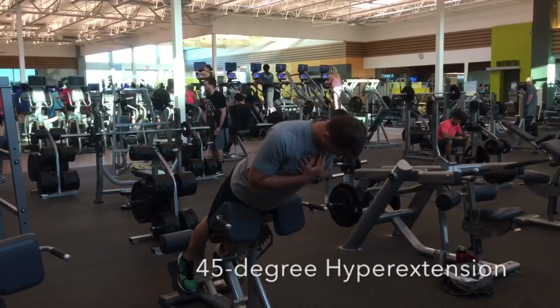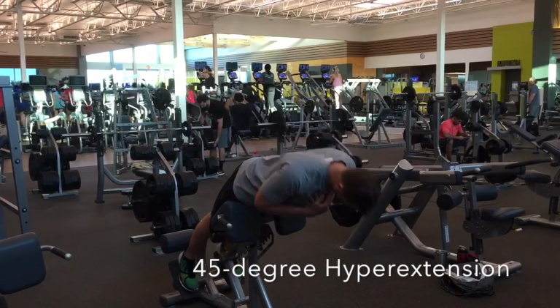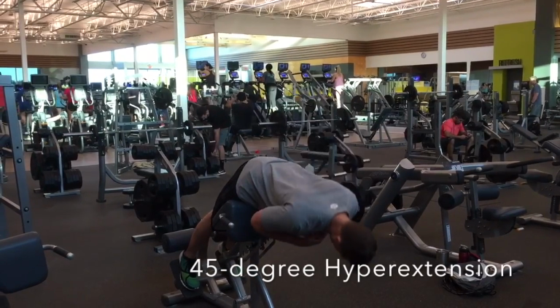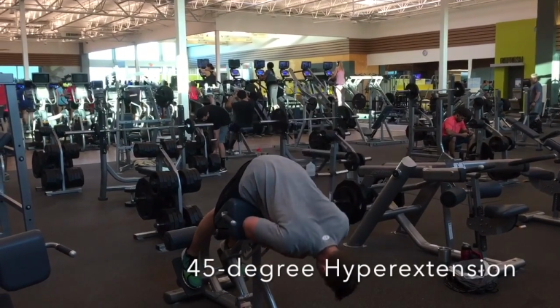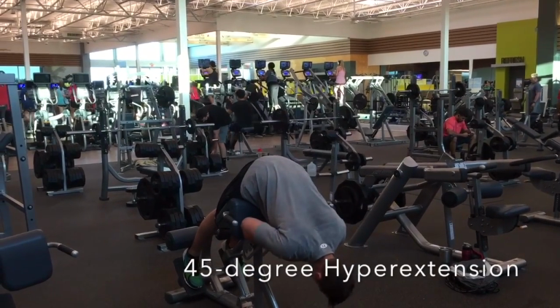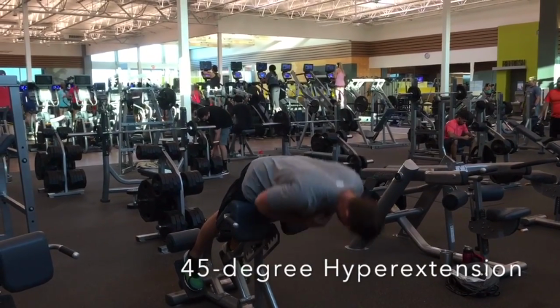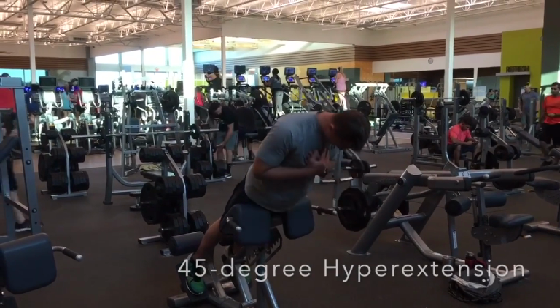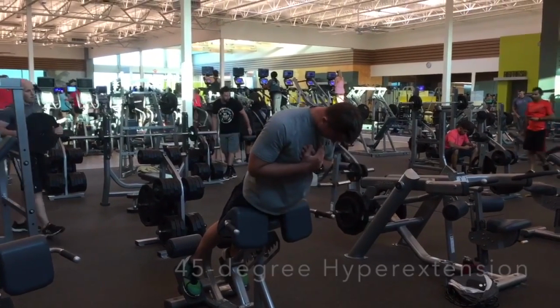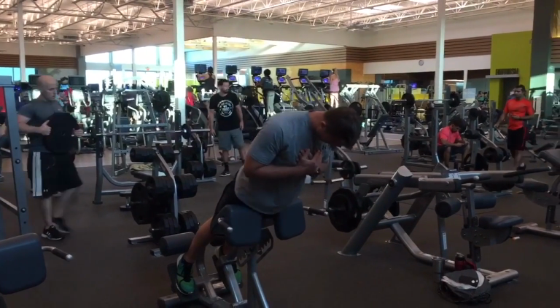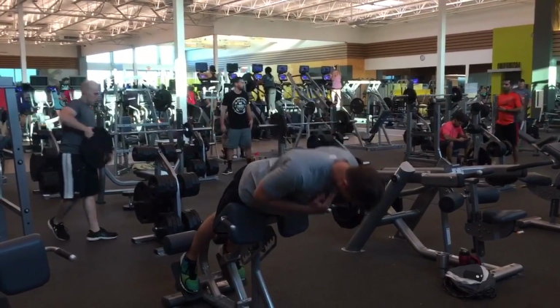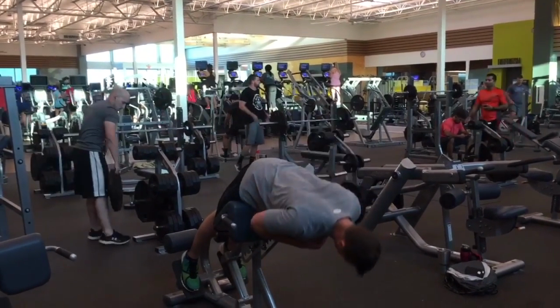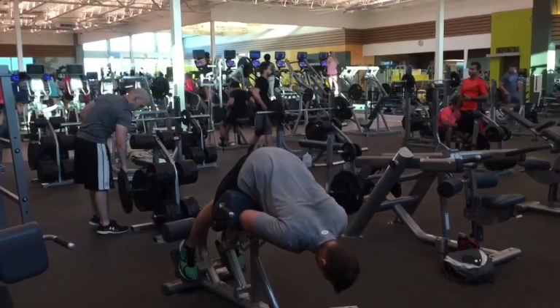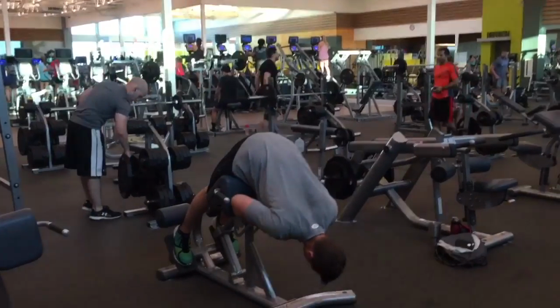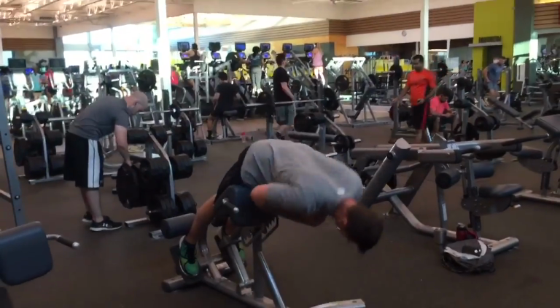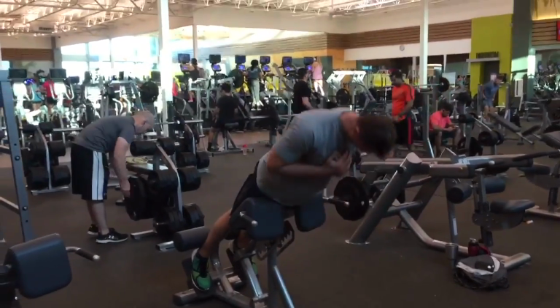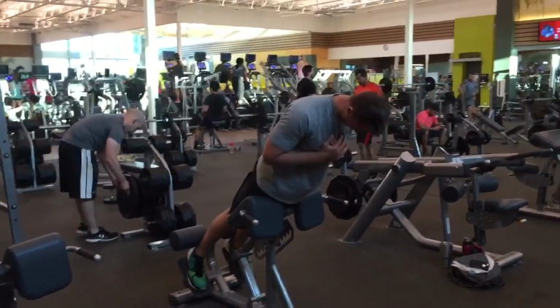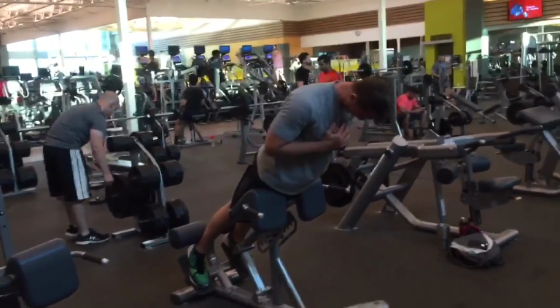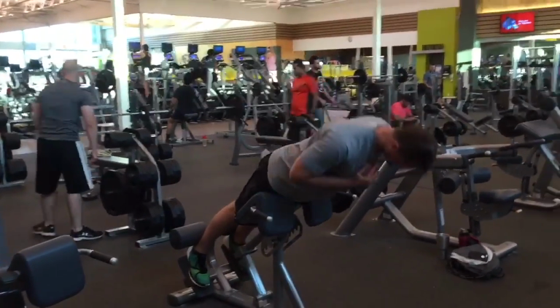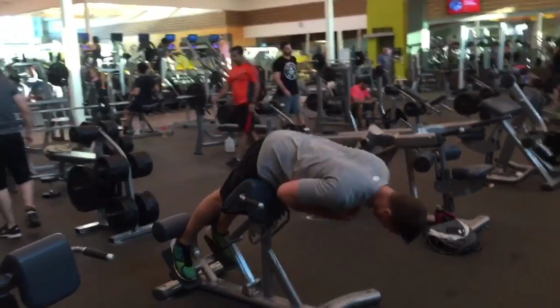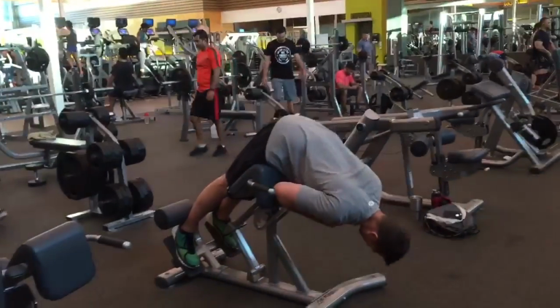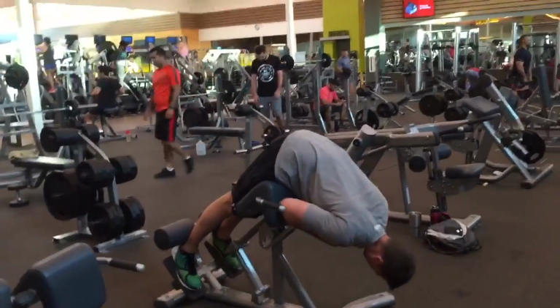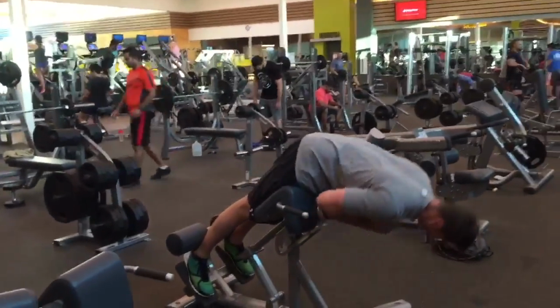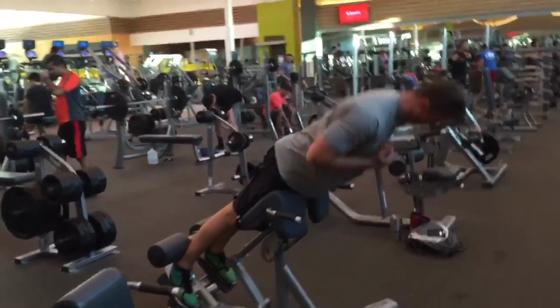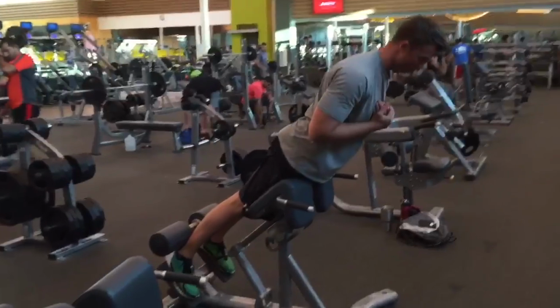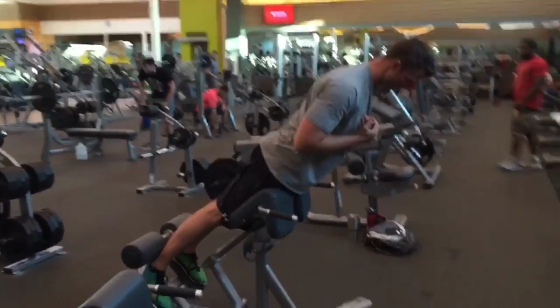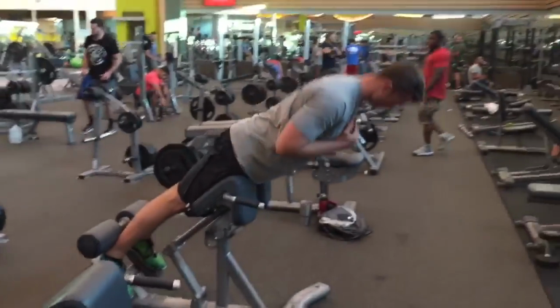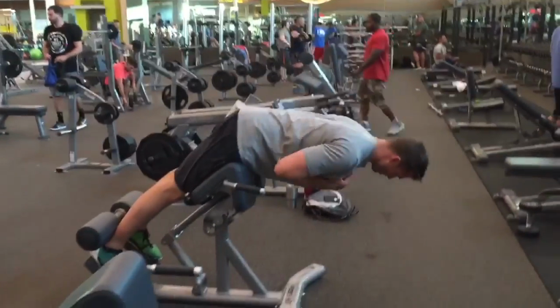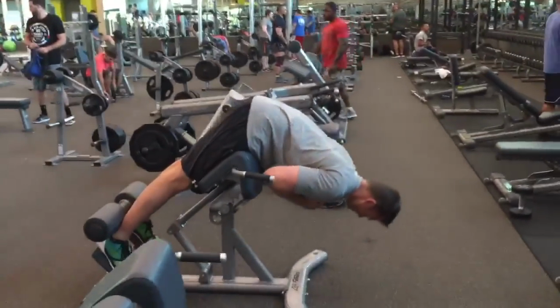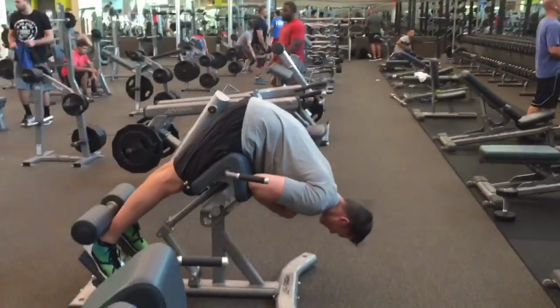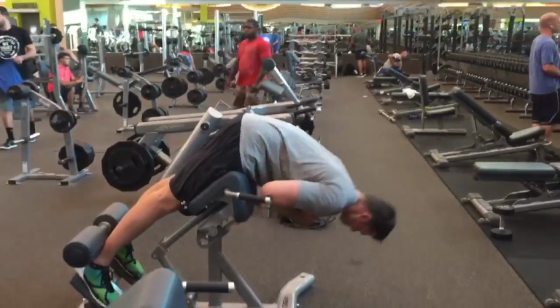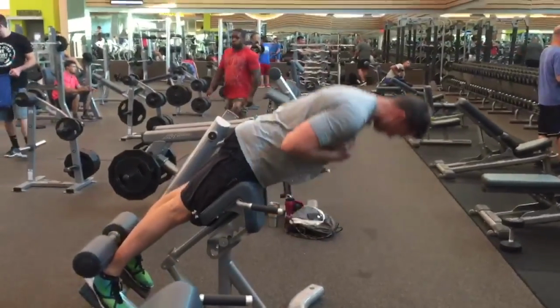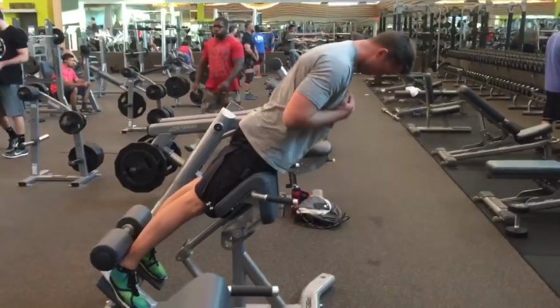First, make sure your setup is correct by having the bottom portion of the padding lined up just above your kneecaps. From here, you're going to fall all the way forward, and then using your hamstrings, you're going to pull yourself up into a straight line and finish off by squeezing your glutes hard.